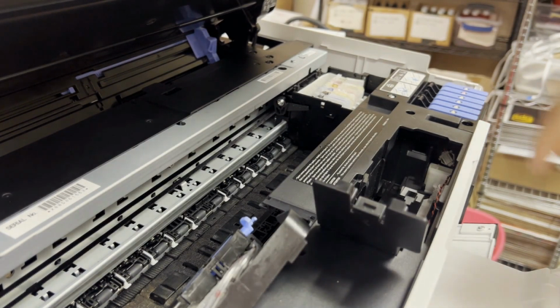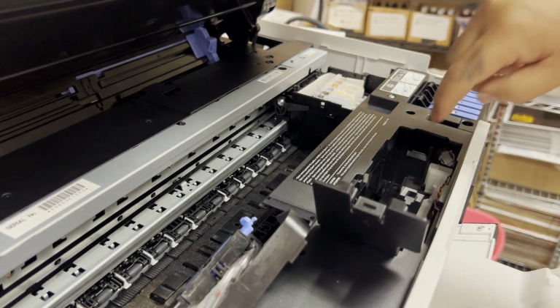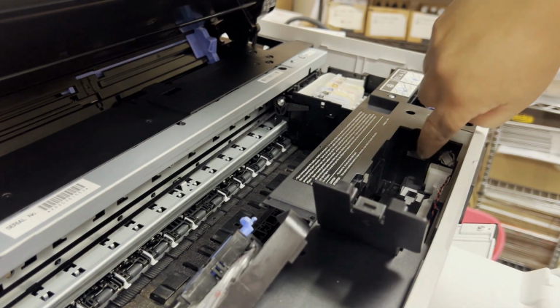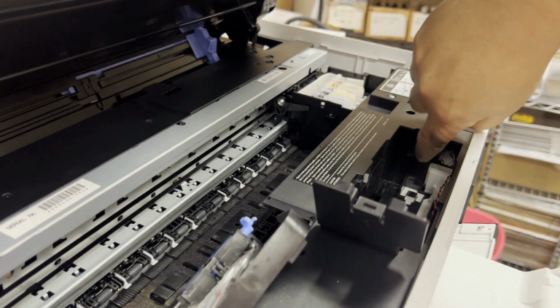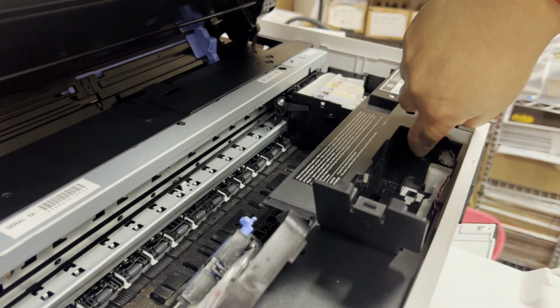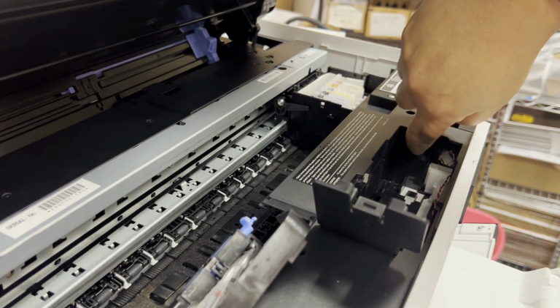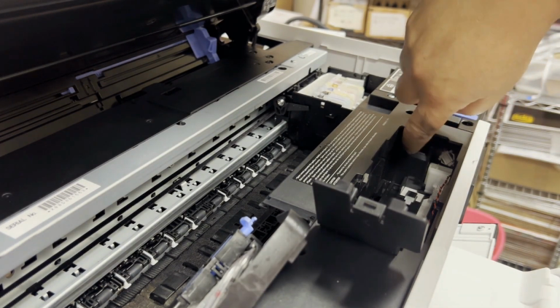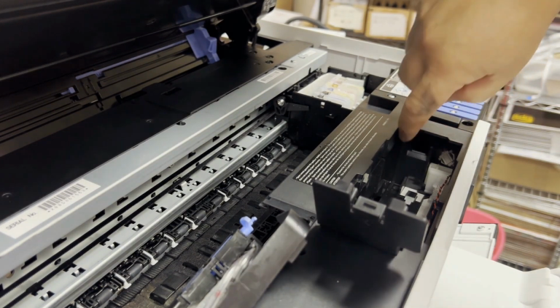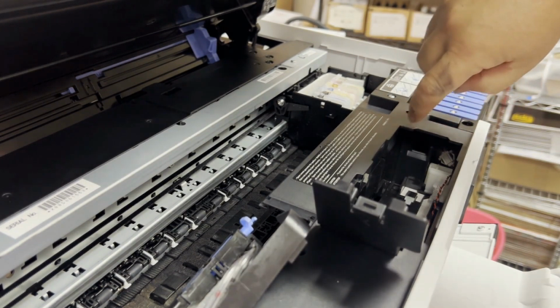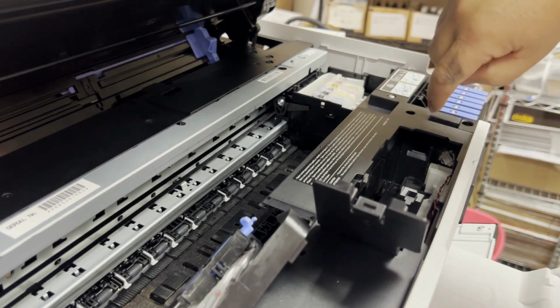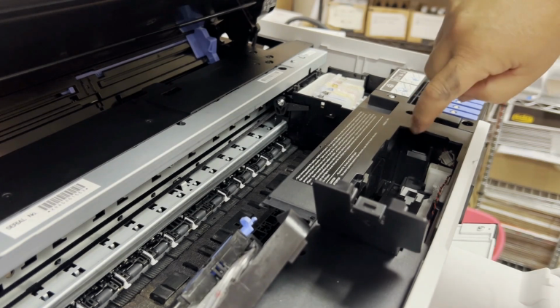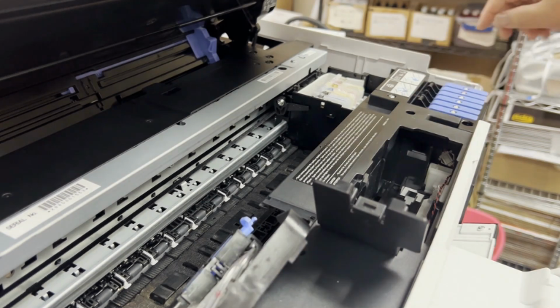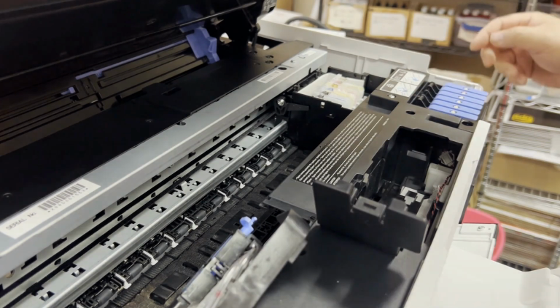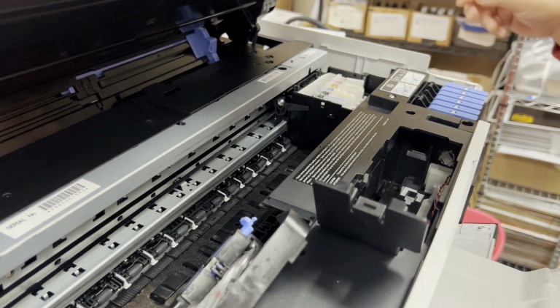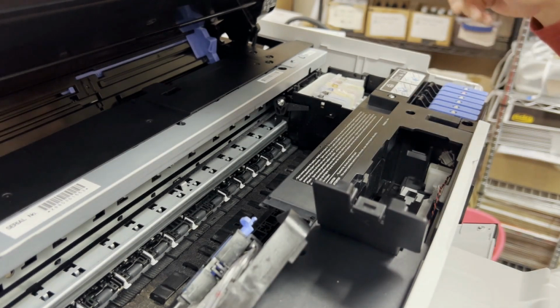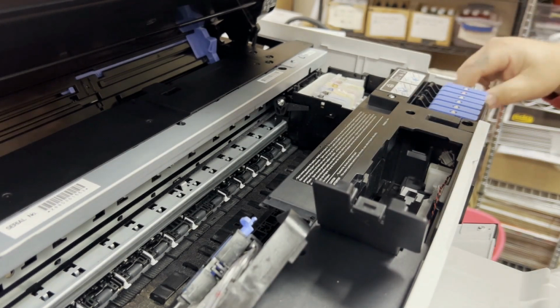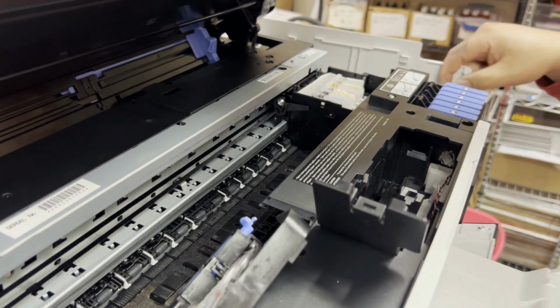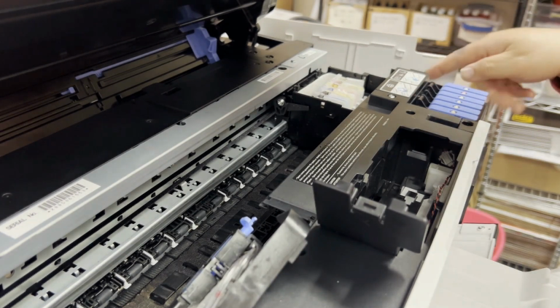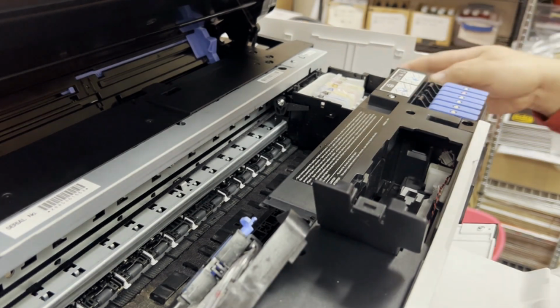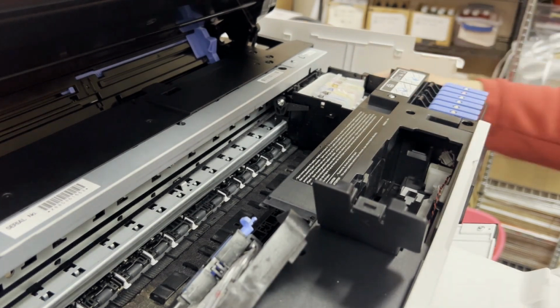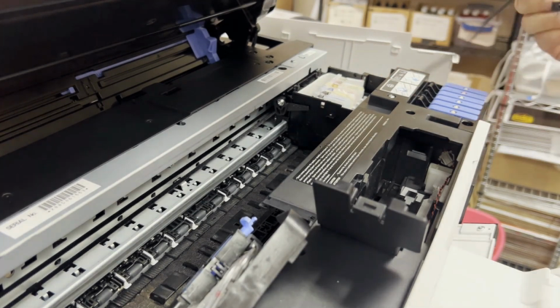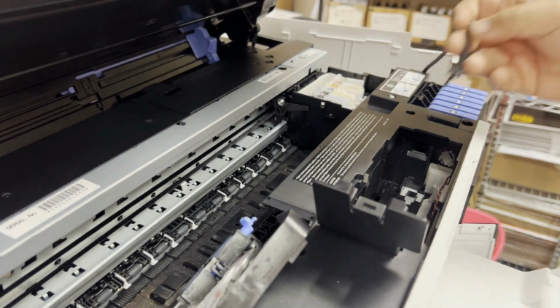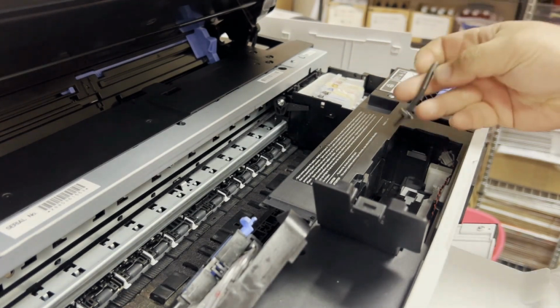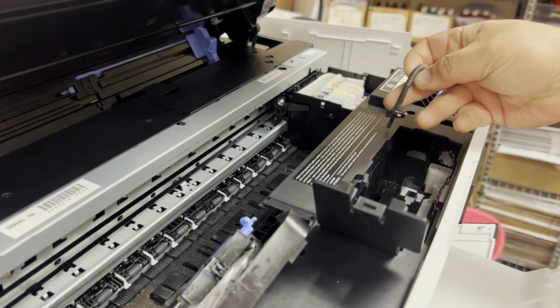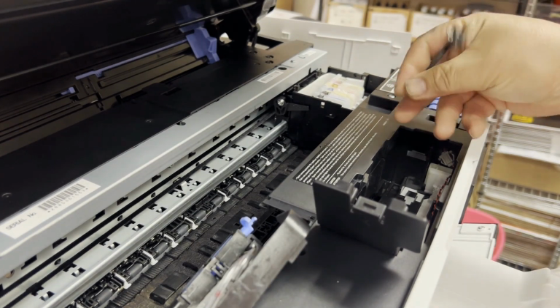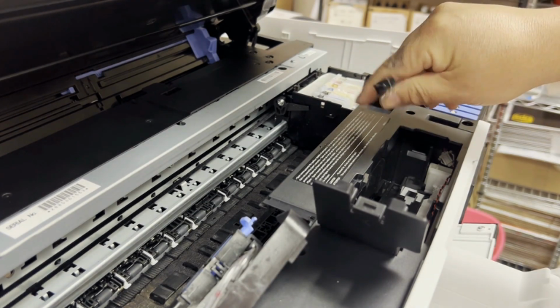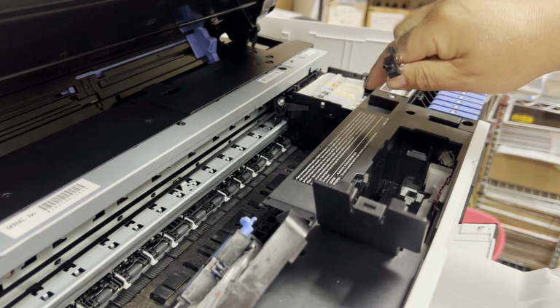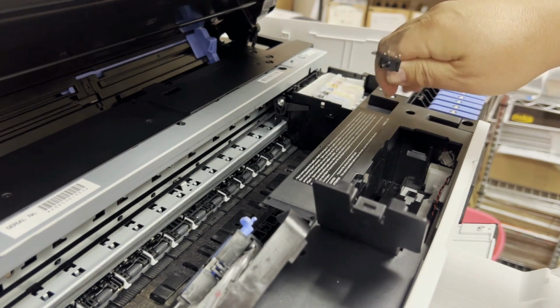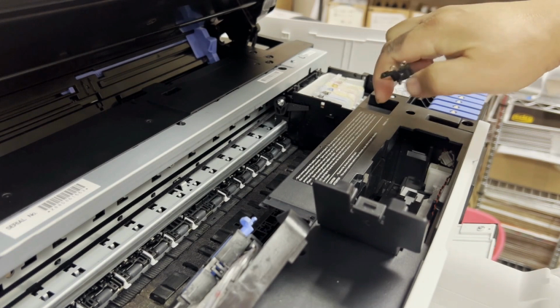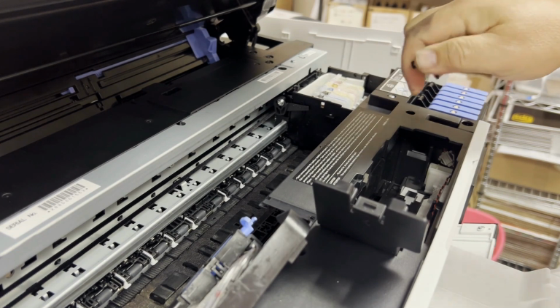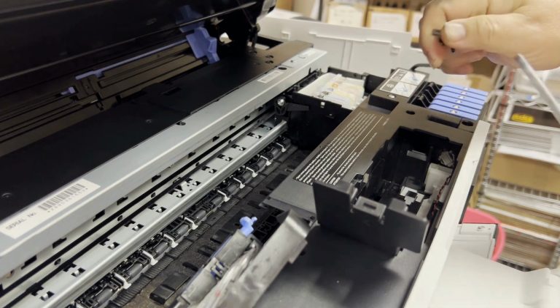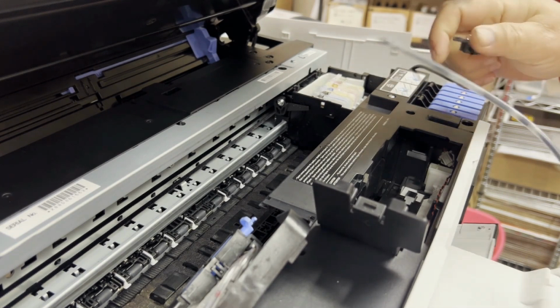The outlet of the waste tube should be right here. However, I modified this printer — I took the waste tube out. Here is the outlet.